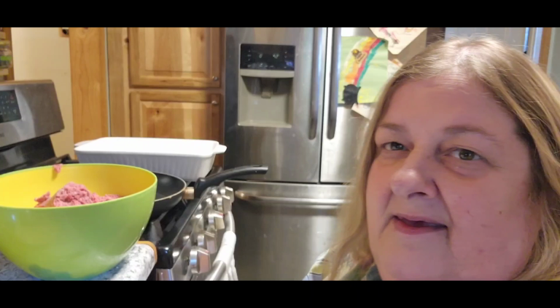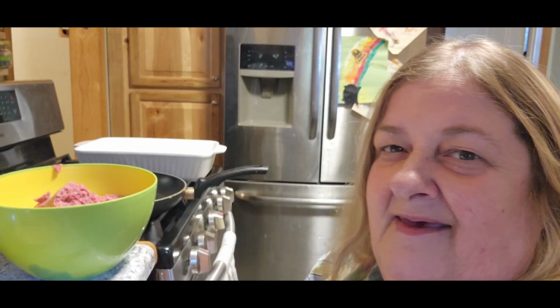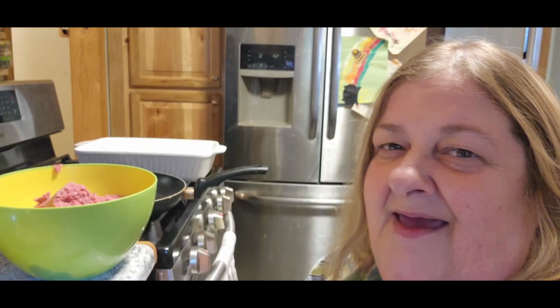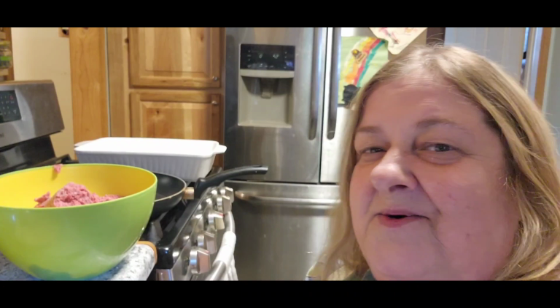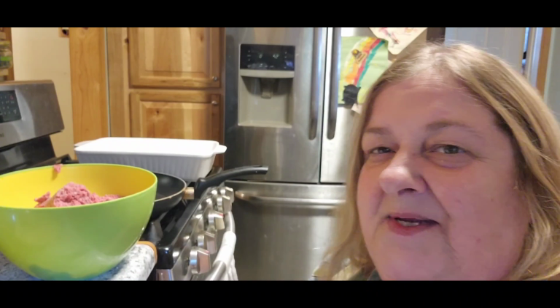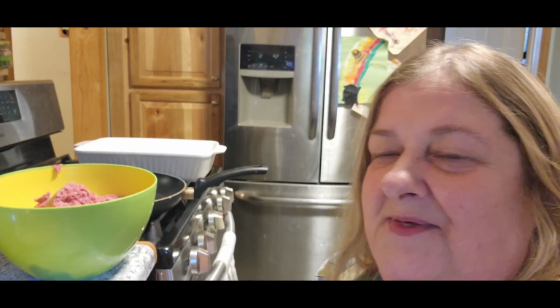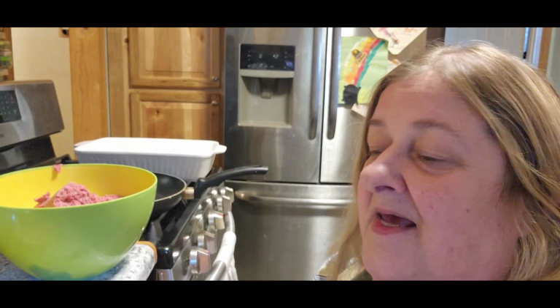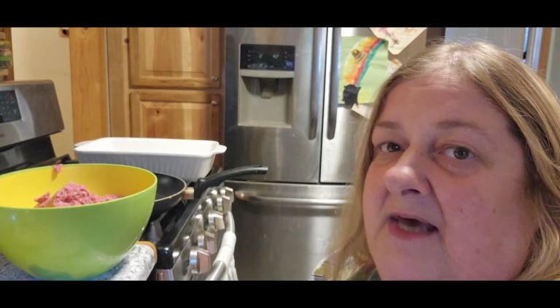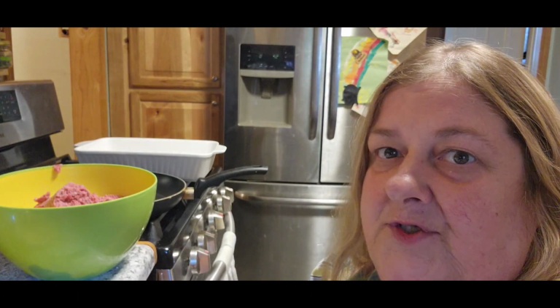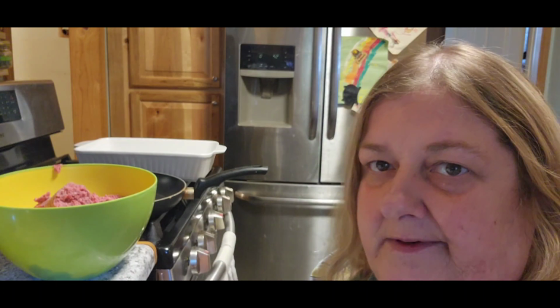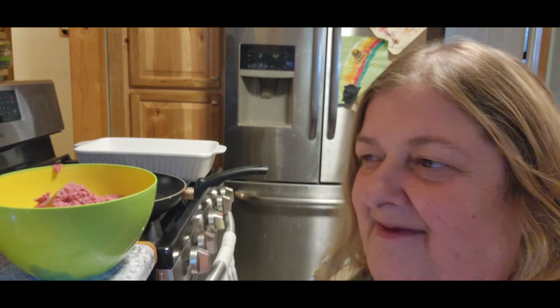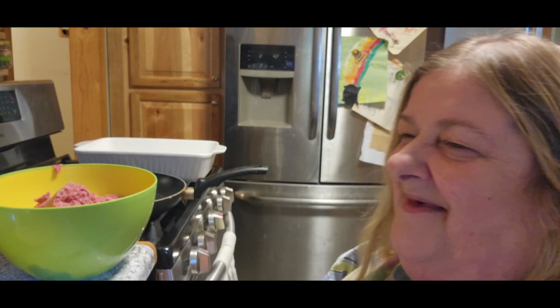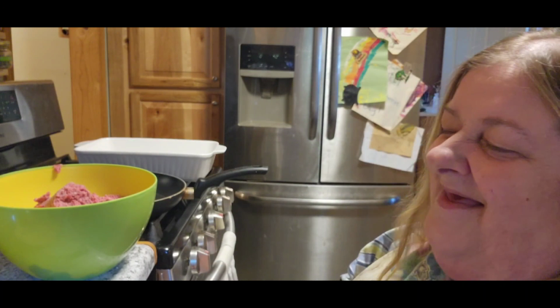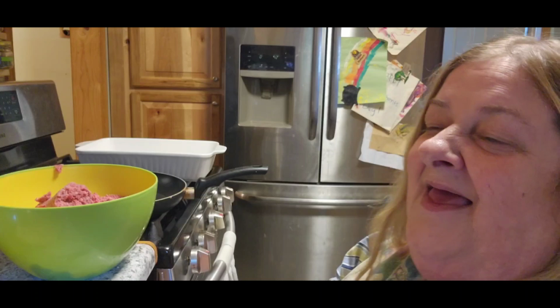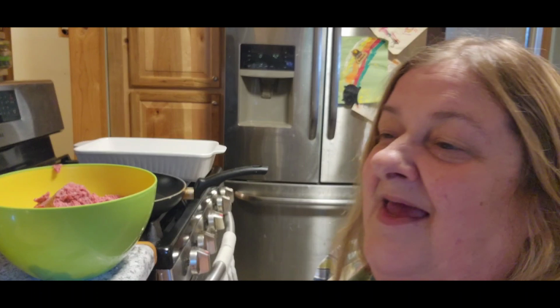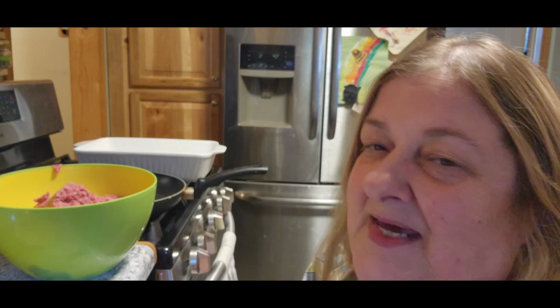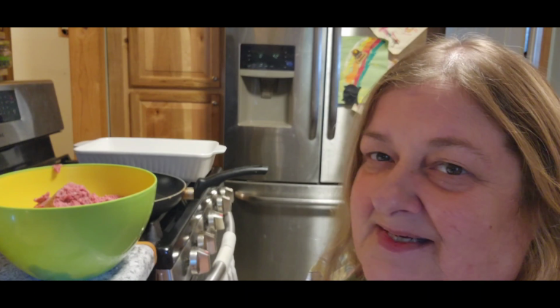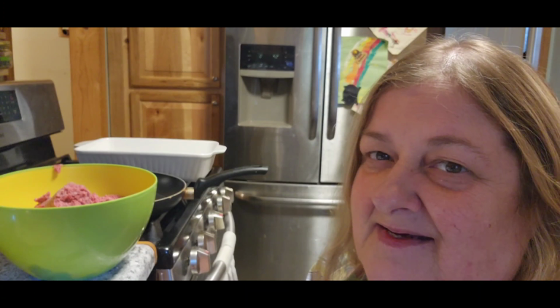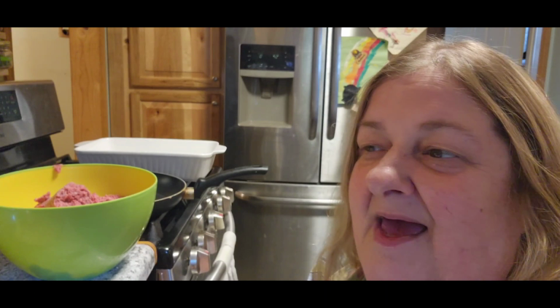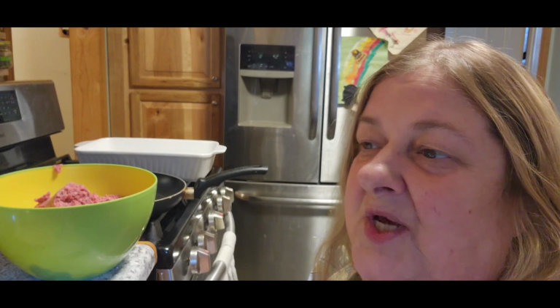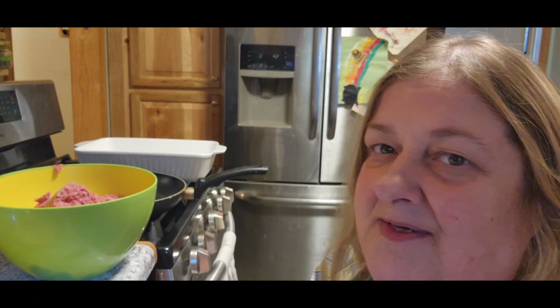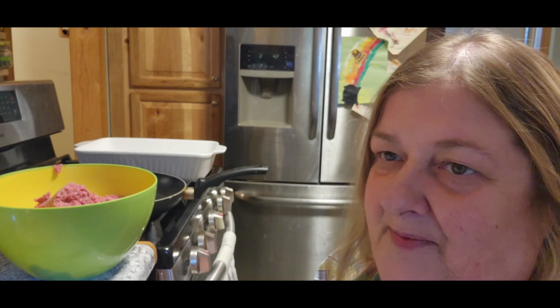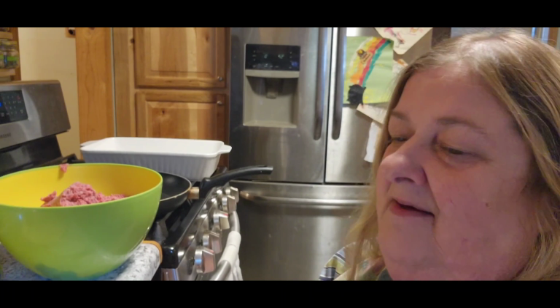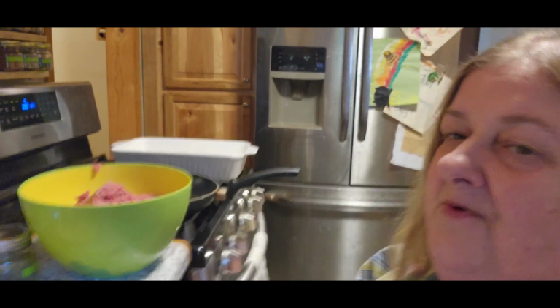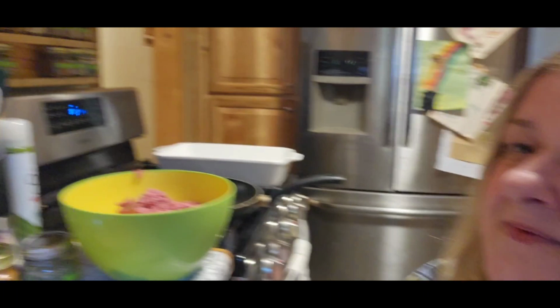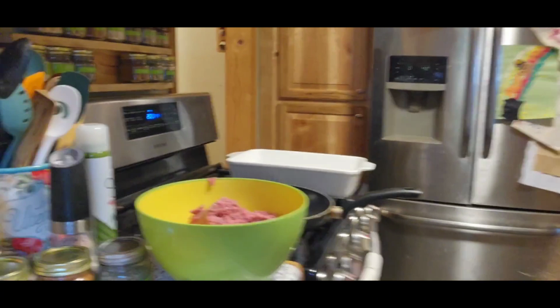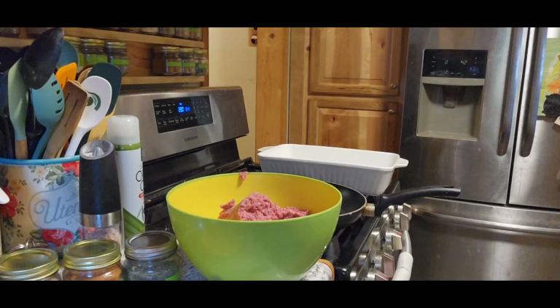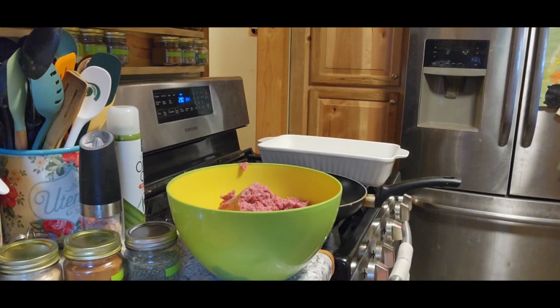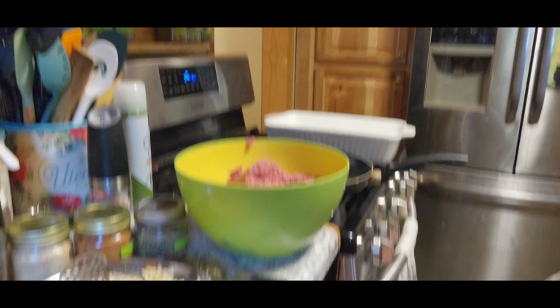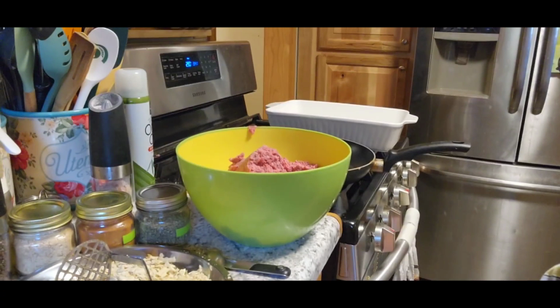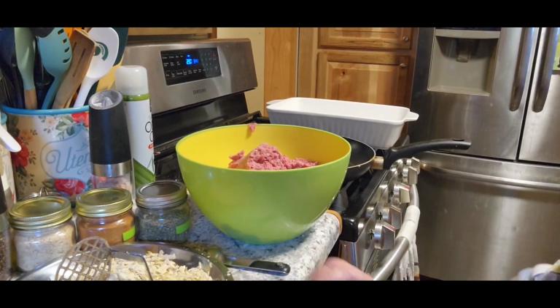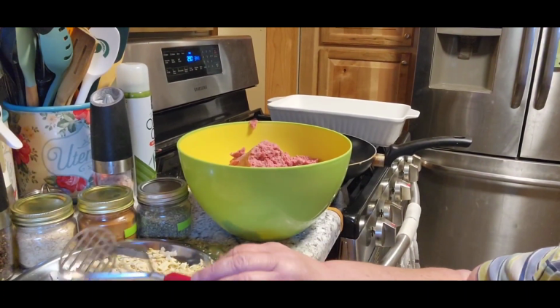Hi guys, Chris with City Your Homestead. Time for dinner. I am making tonight Amish hamburger steak bake. So let's bring you over here and see what we're doing.